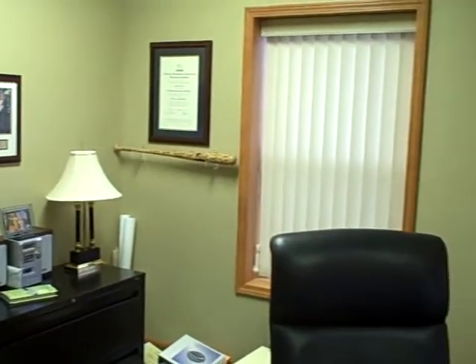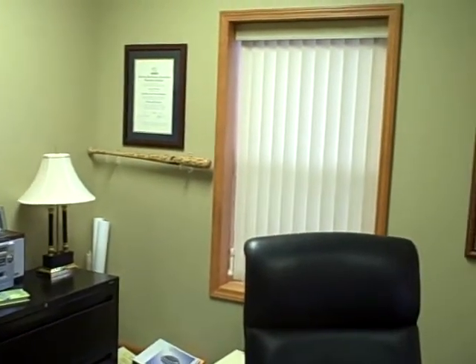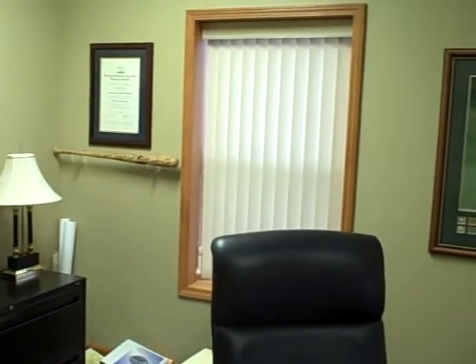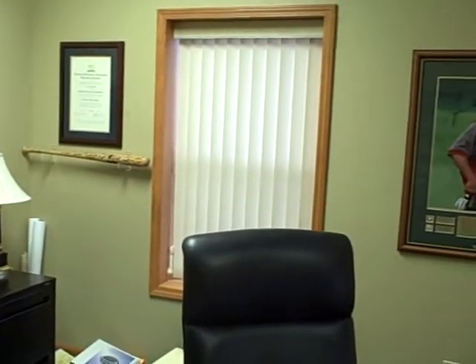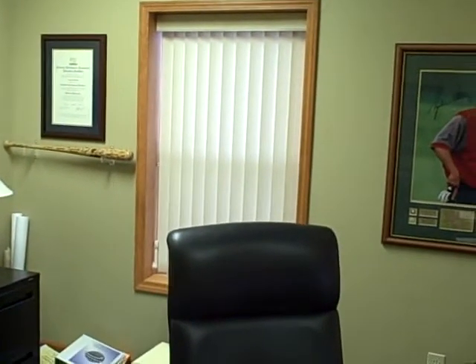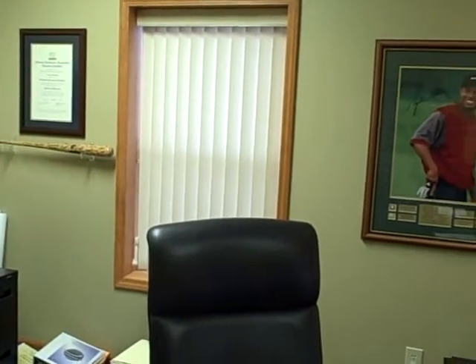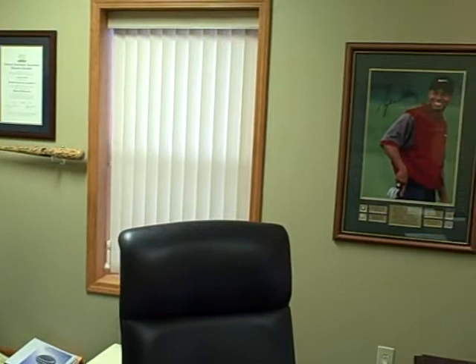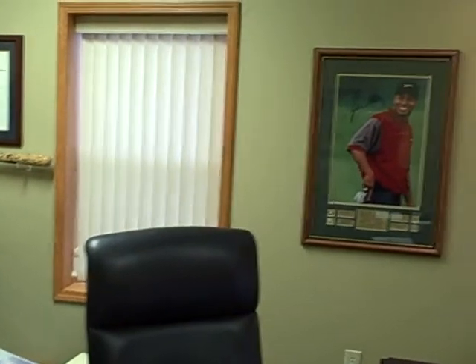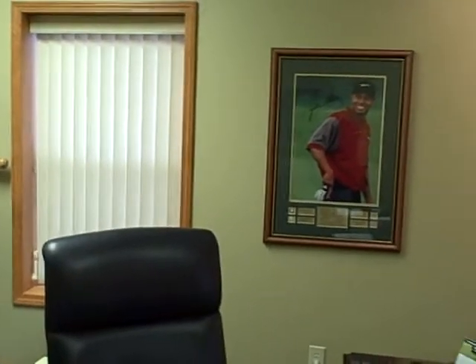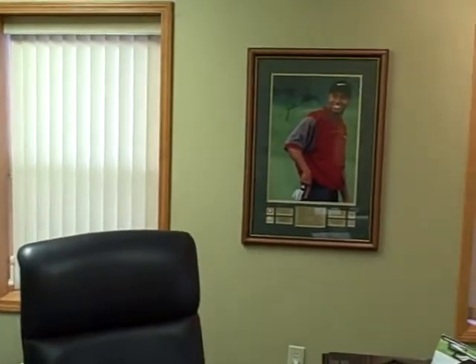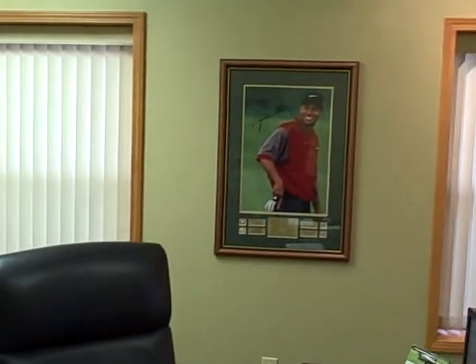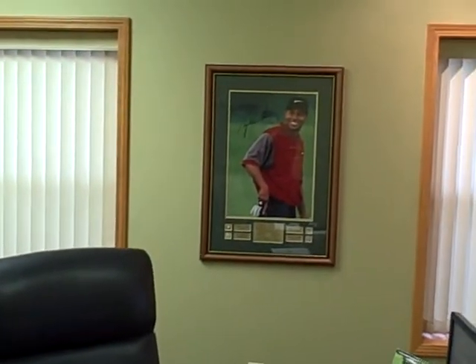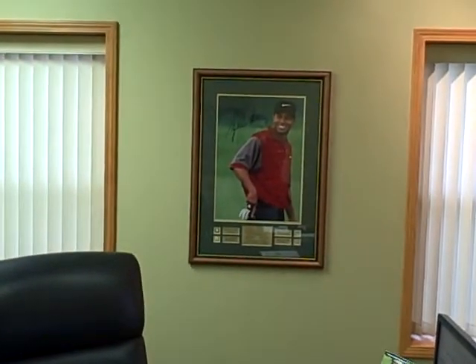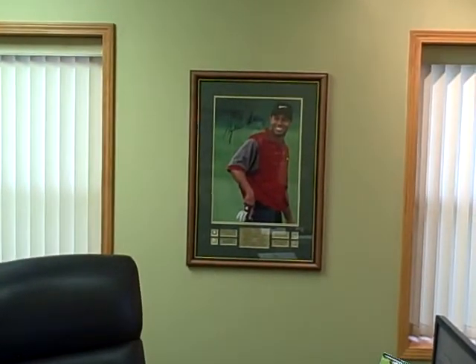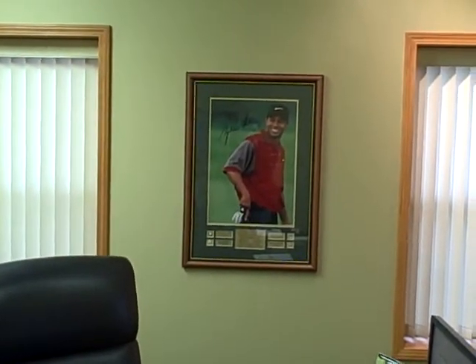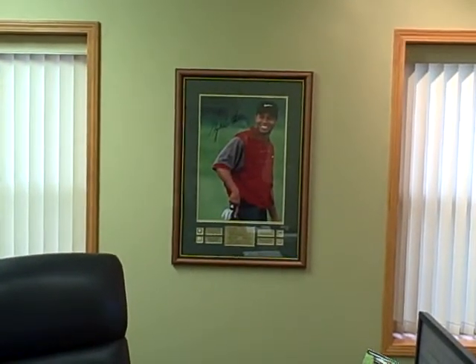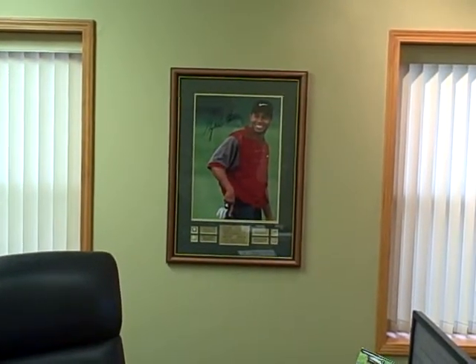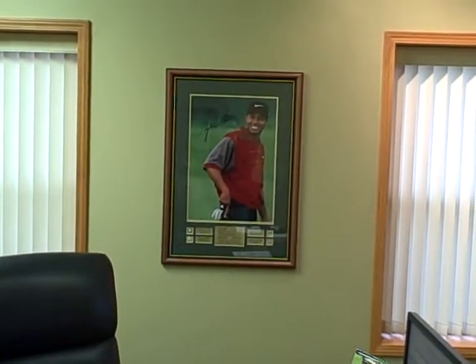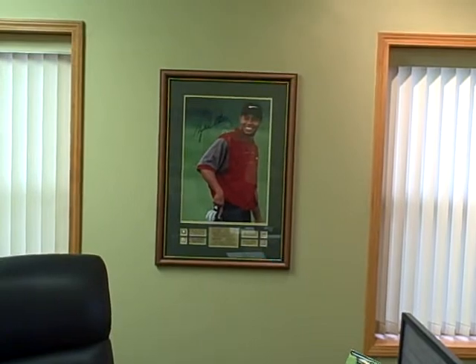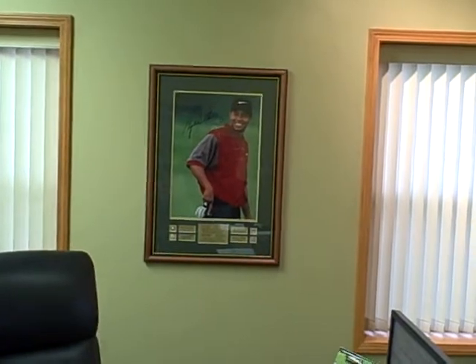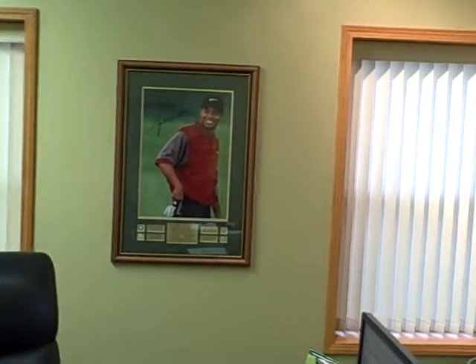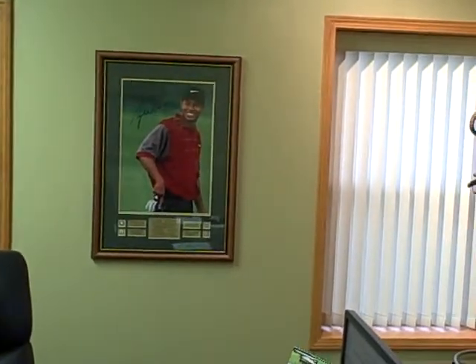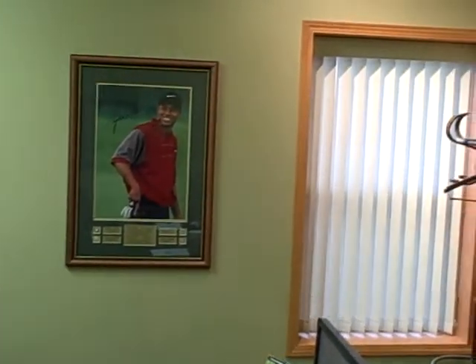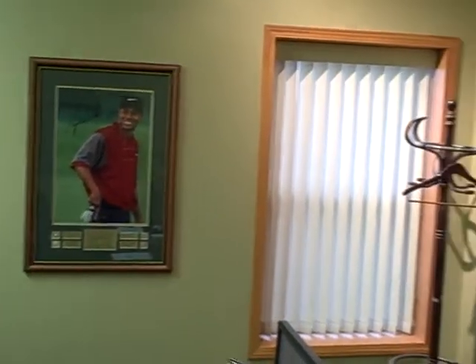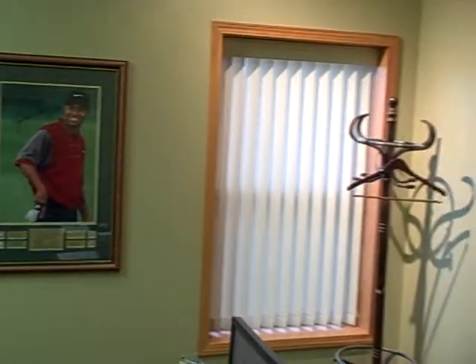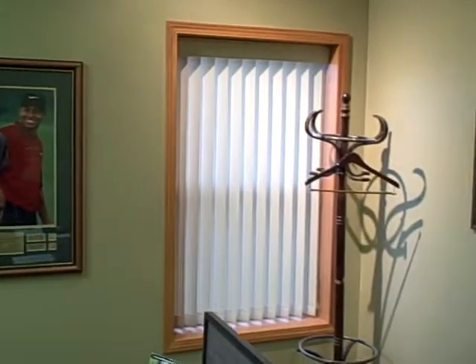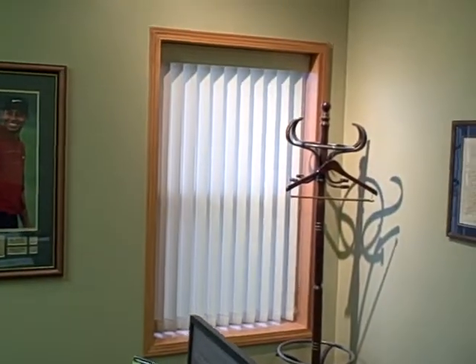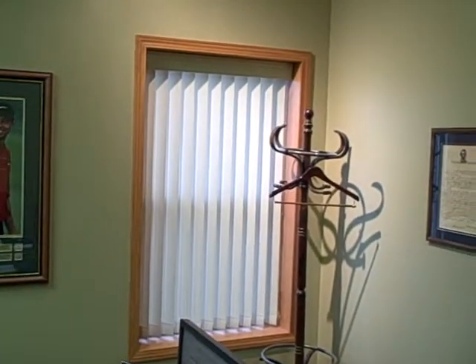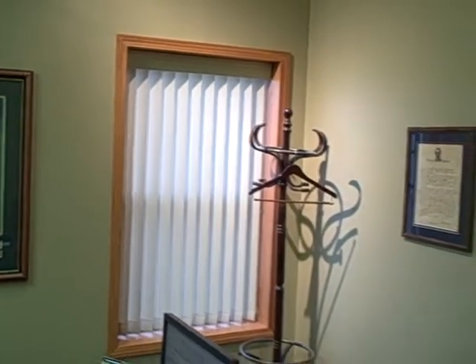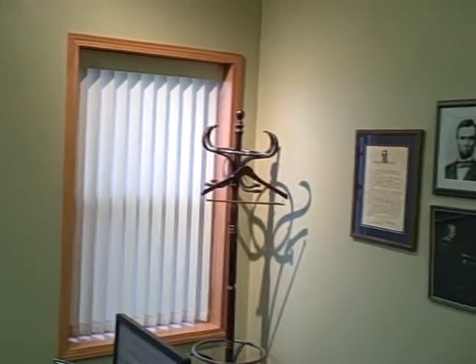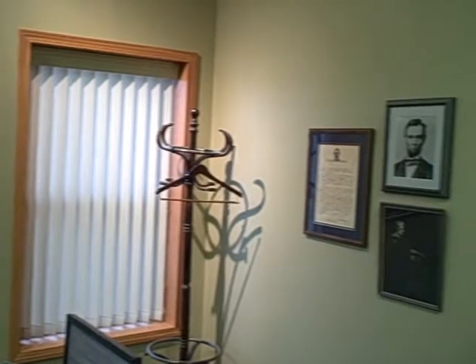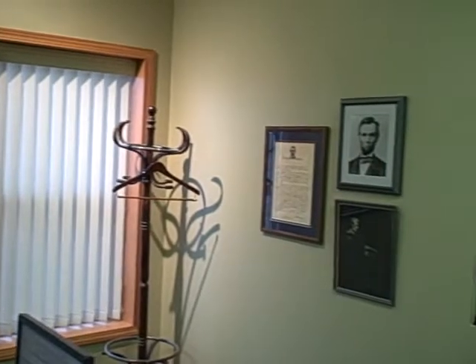As you can see, a nice mahogany desk, leather chair, and the focal point of the office is Tiger Woods — a fairly decent golfer in the year 2009.